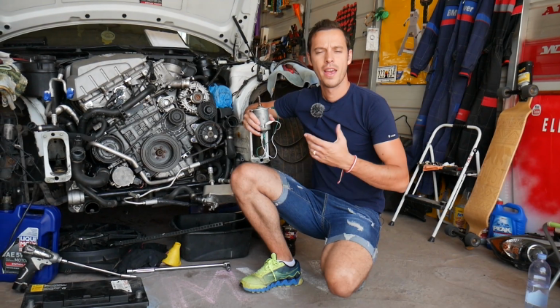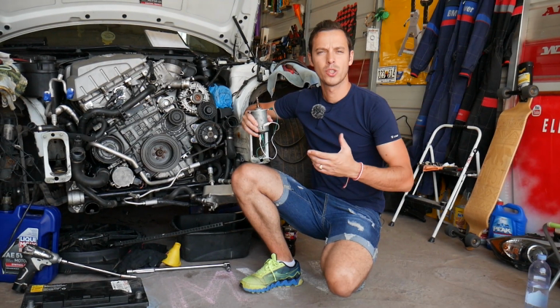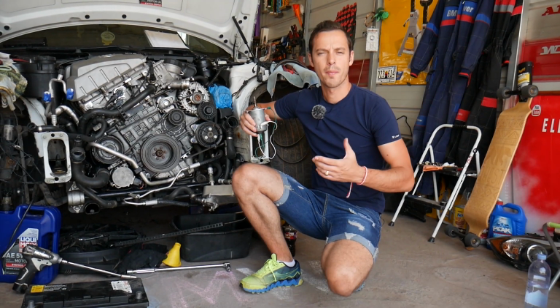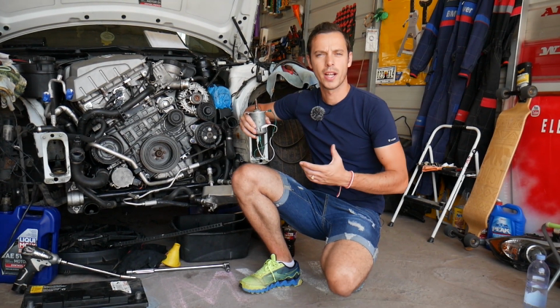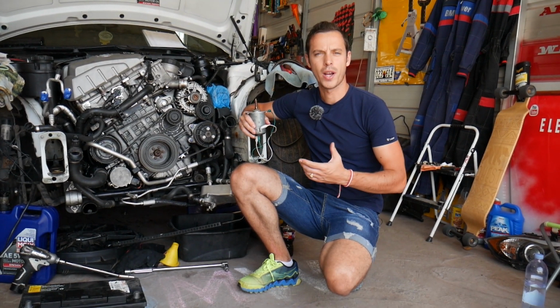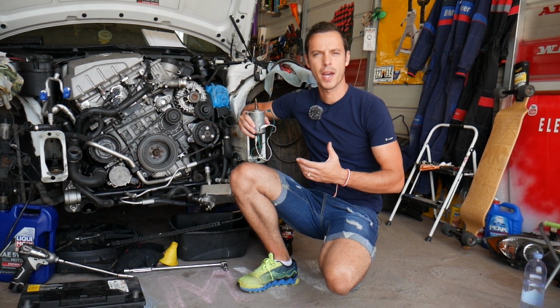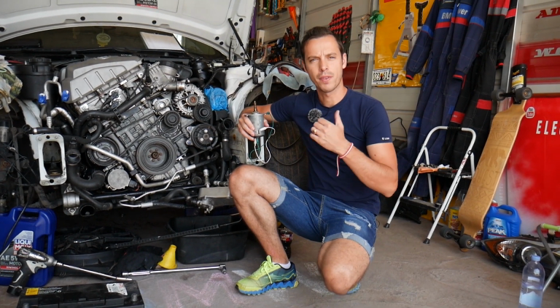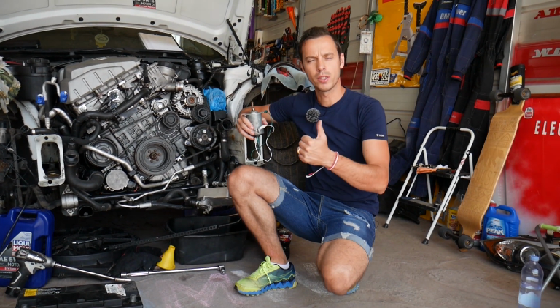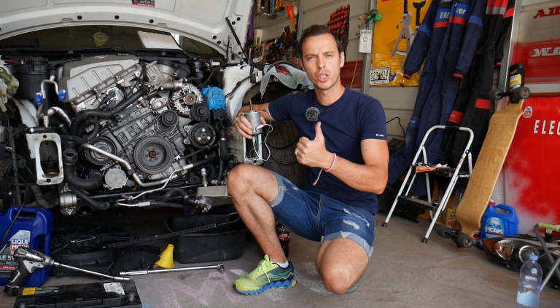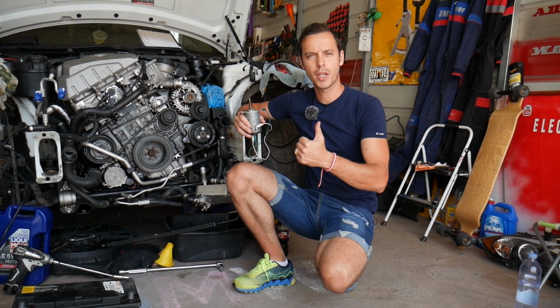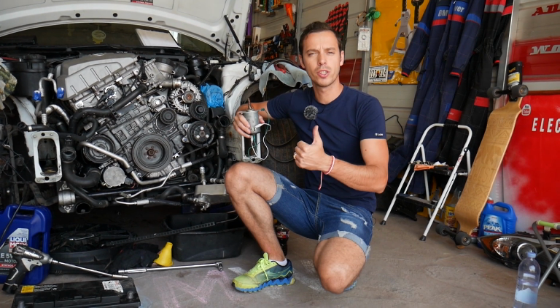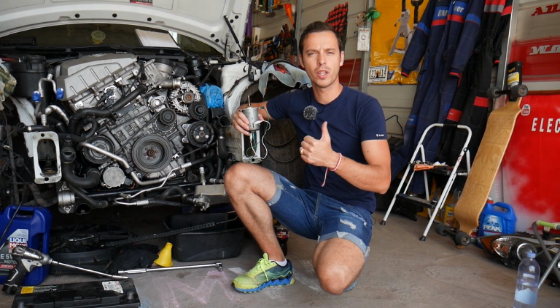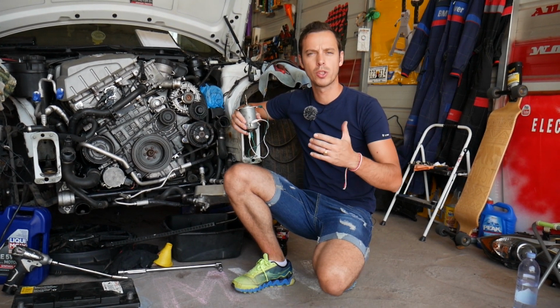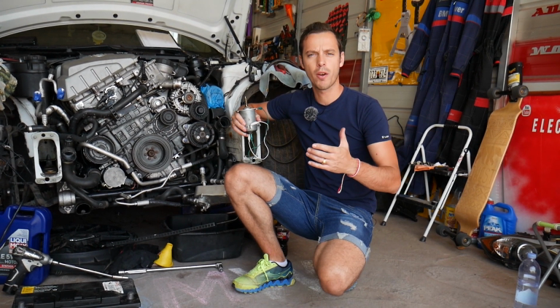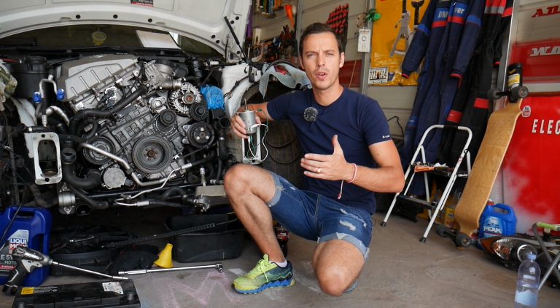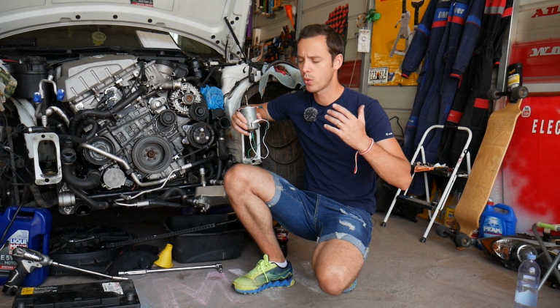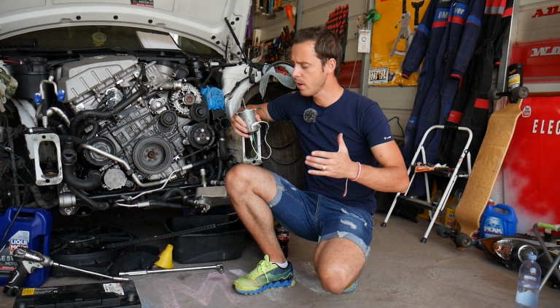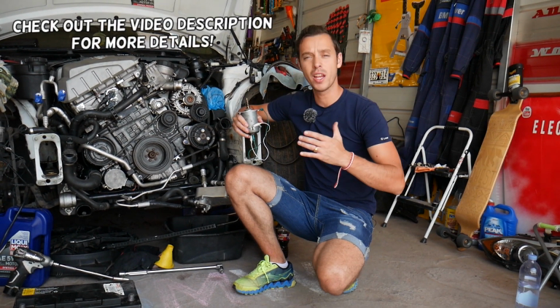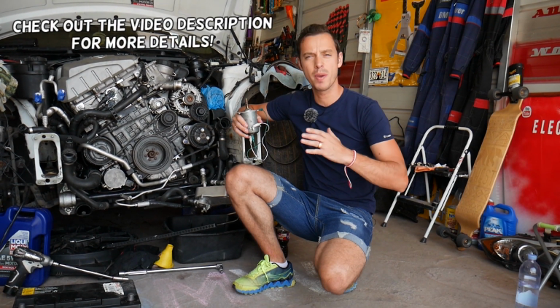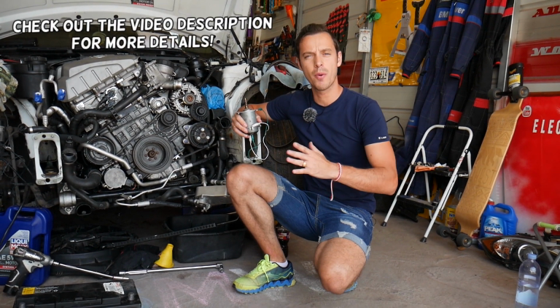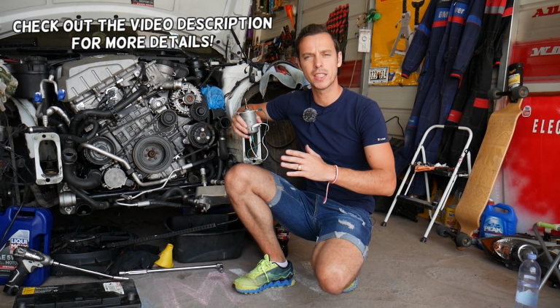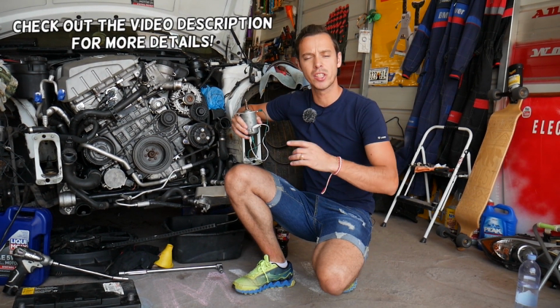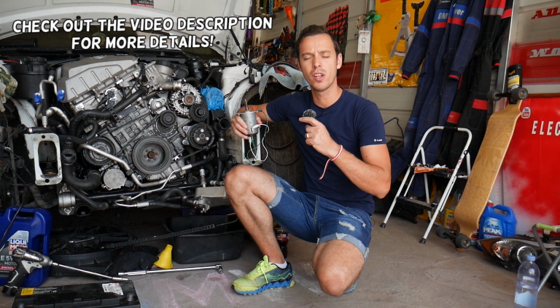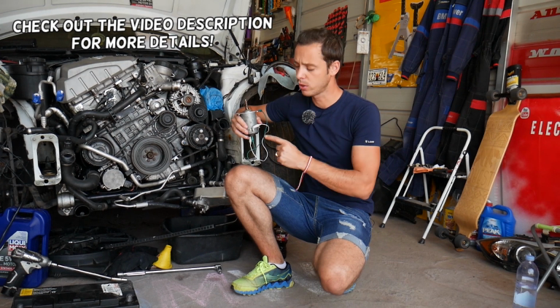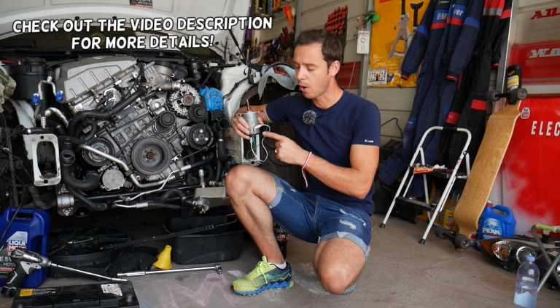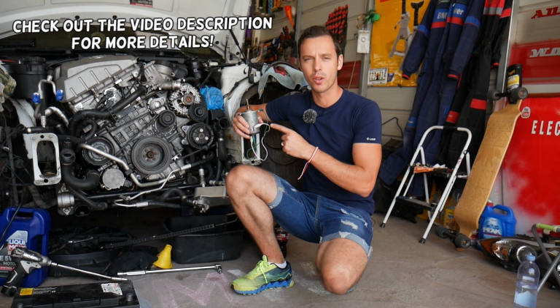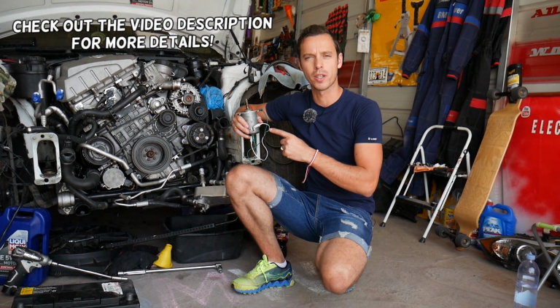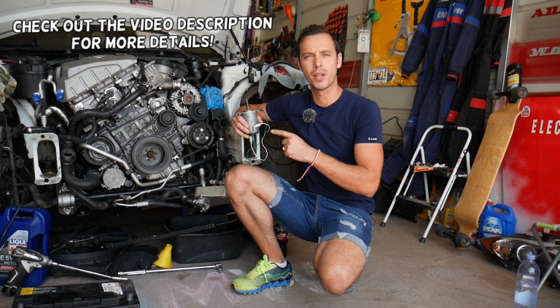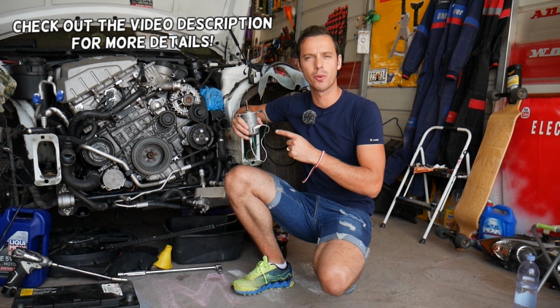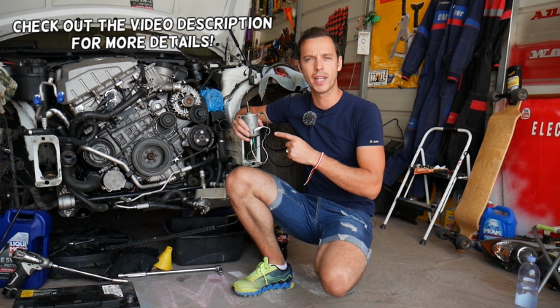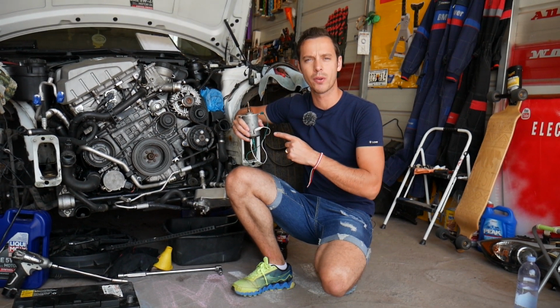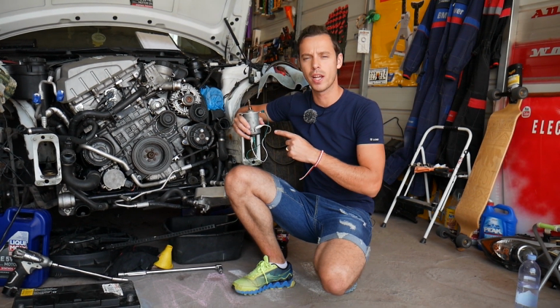Hey guys, welcome back to Electrical Car Repair Life. Thank you guys for watching and subscribing to the channel. Today will be a super helpful video for any of you that have a BMW X3 and need to test your Valvetronic motor. Stay with us and we'll explain how to do that.